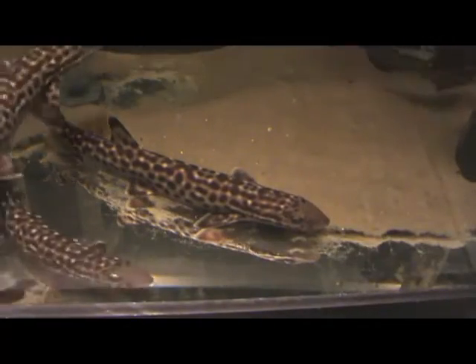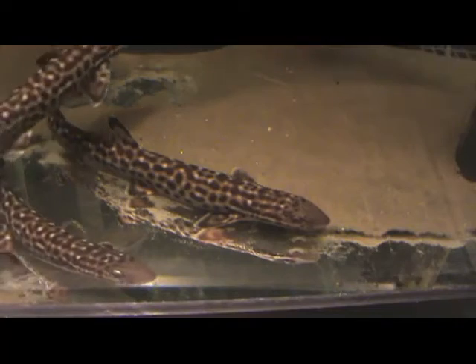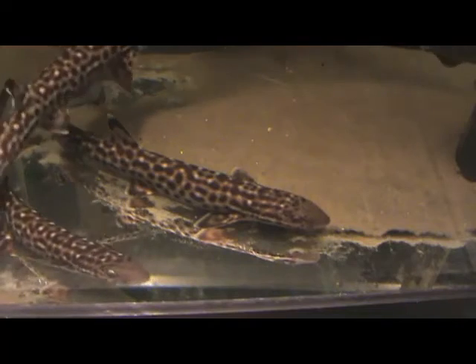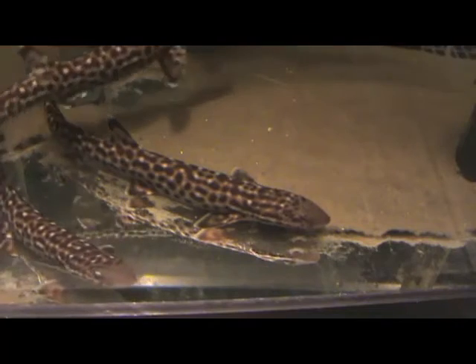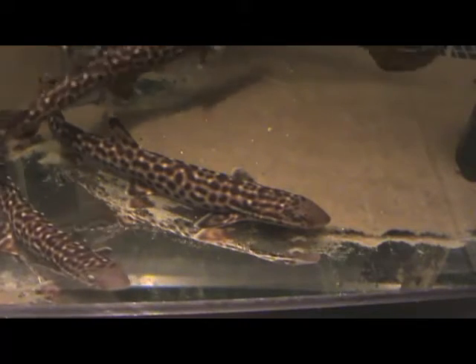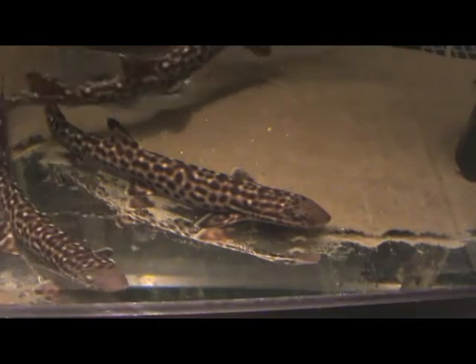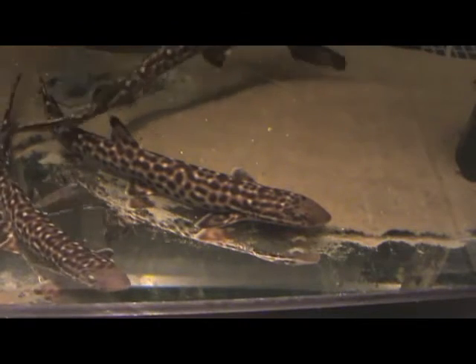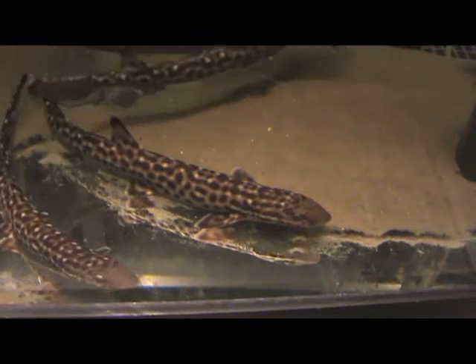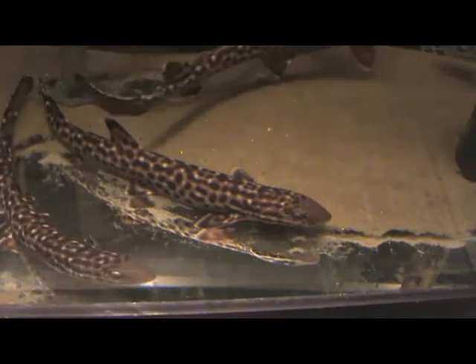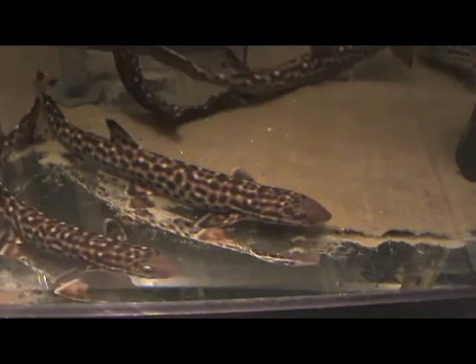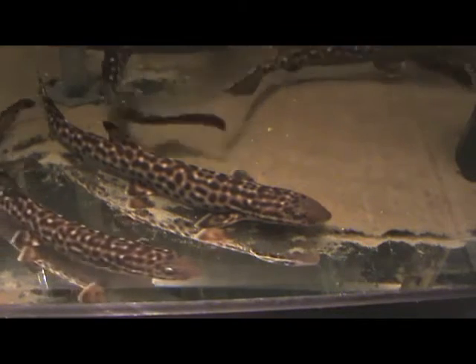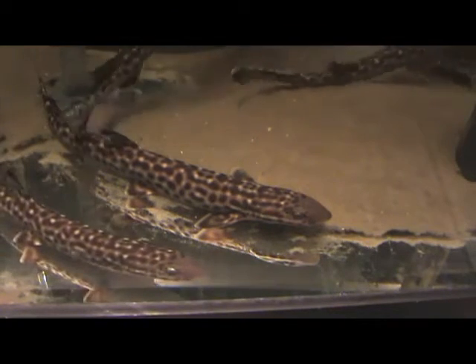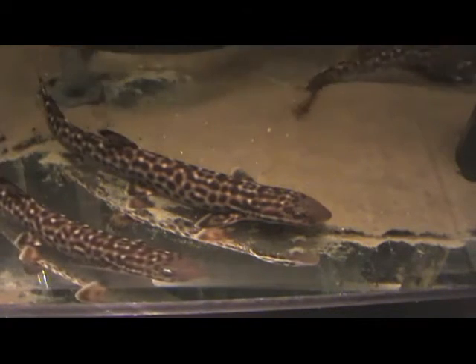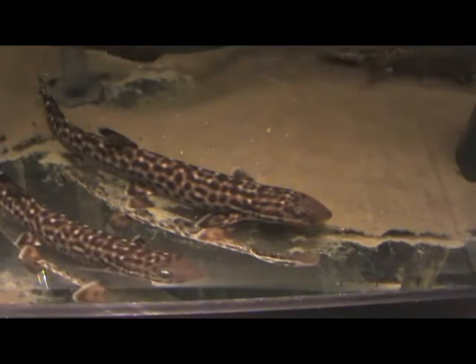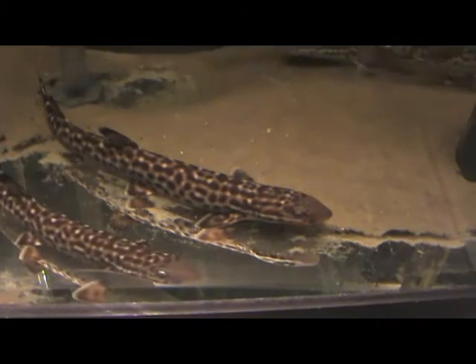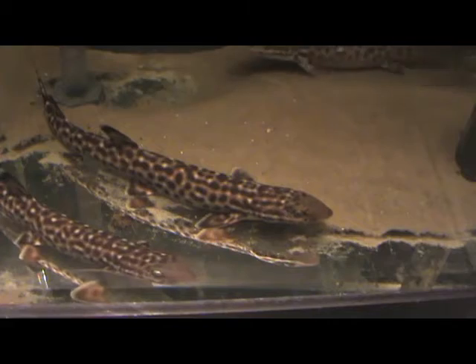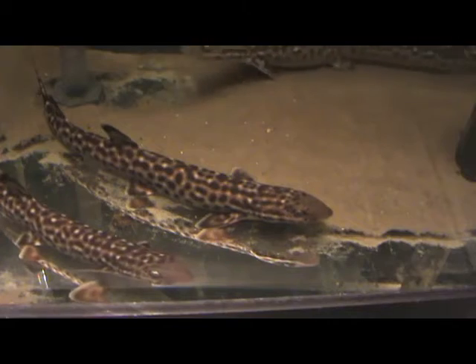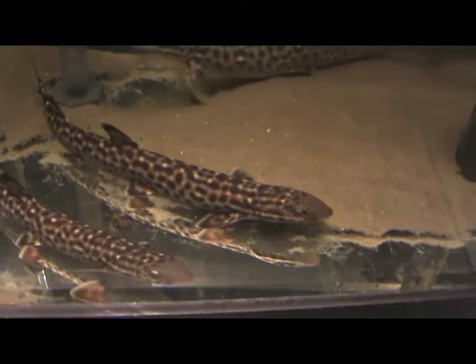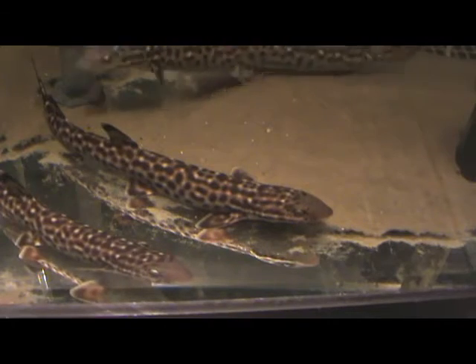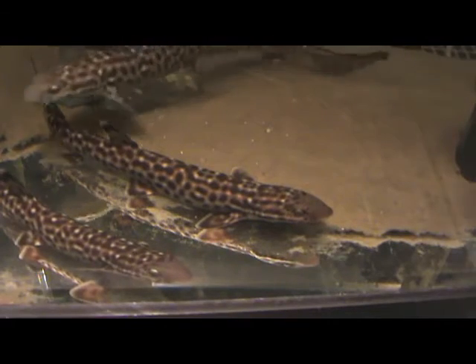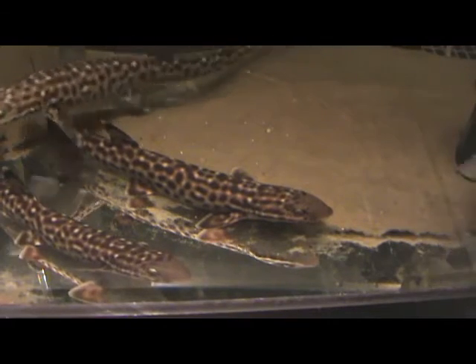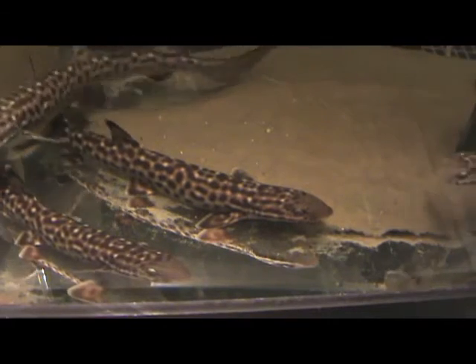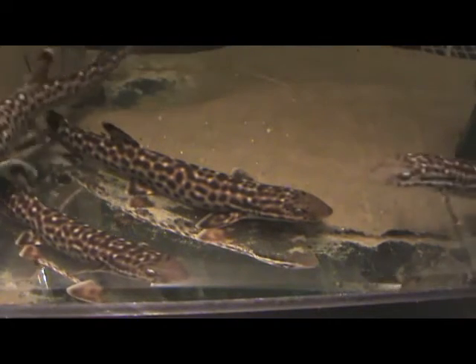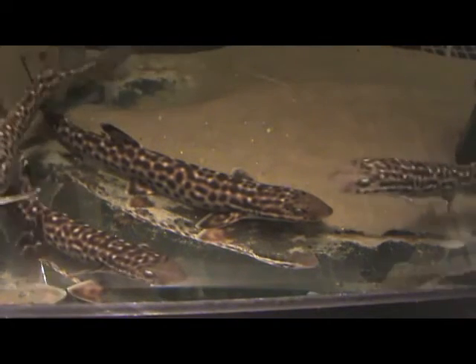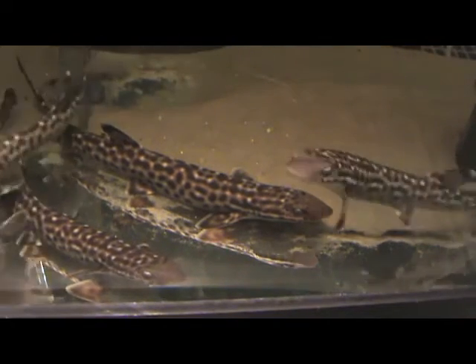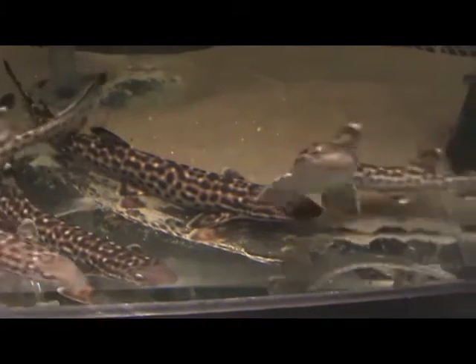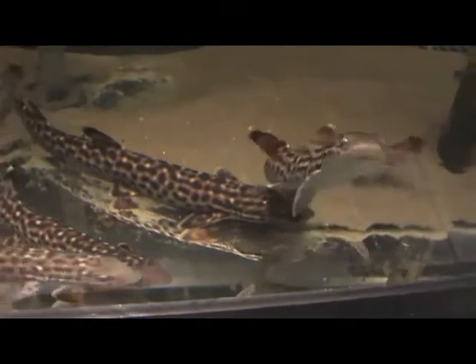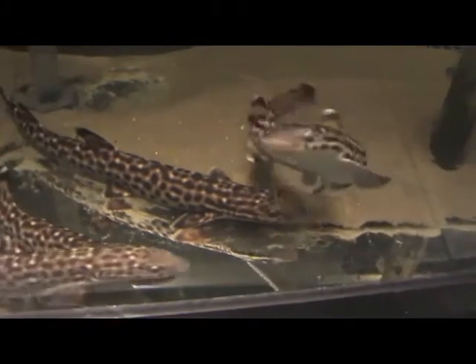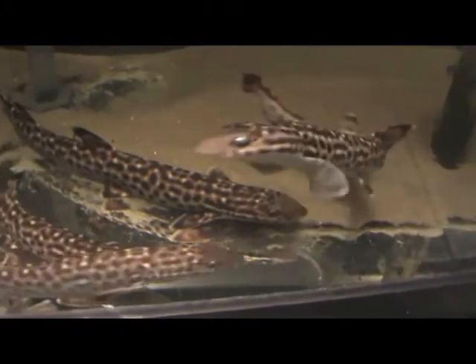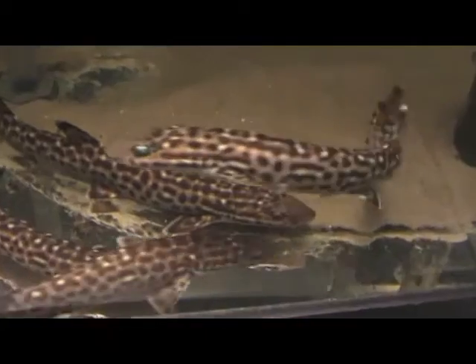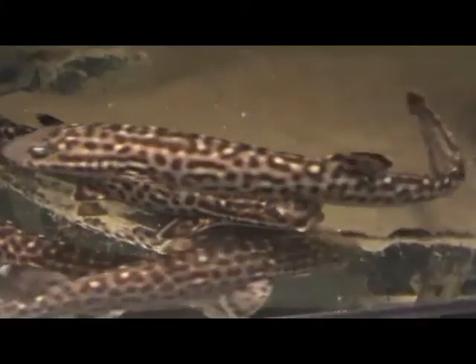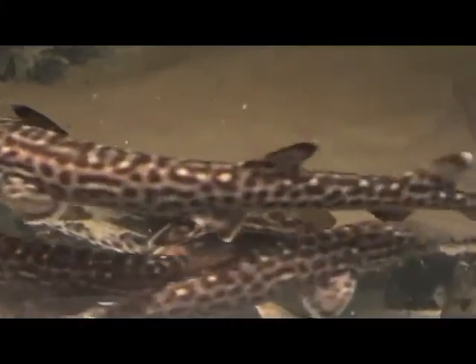The reason why they are called cat sharks is if you look at their eyes, they have very slit pupils, just like a cat does. That's because they're nocturnal — they live mainly at night.